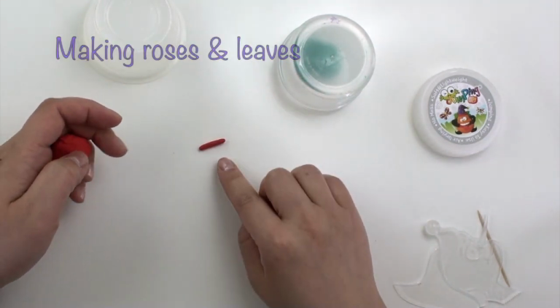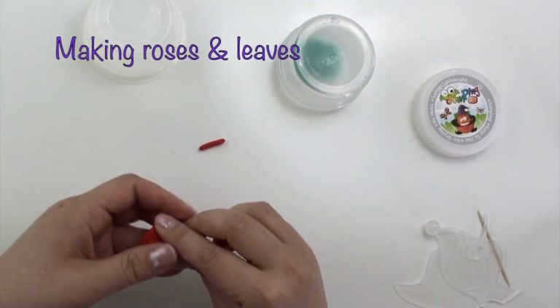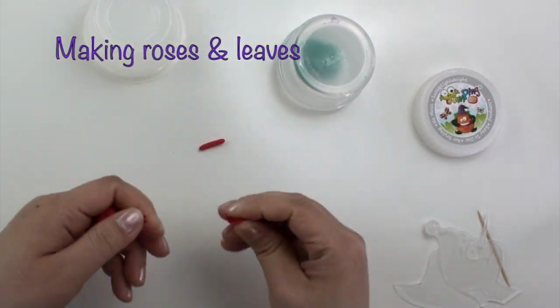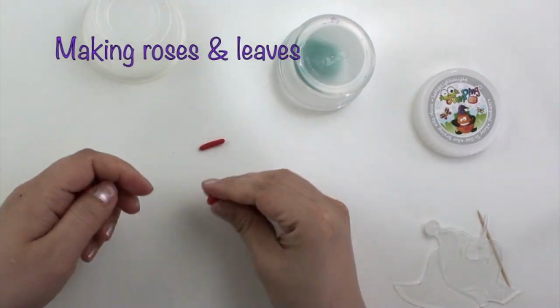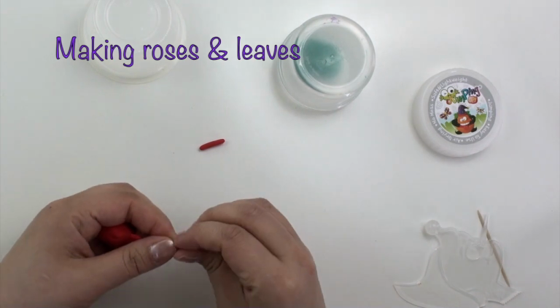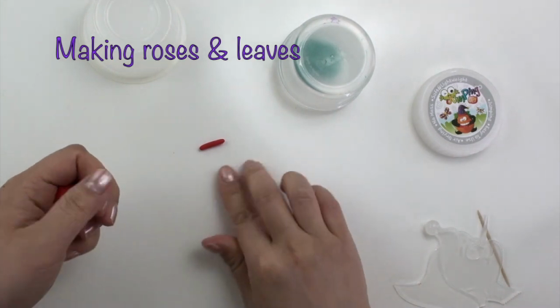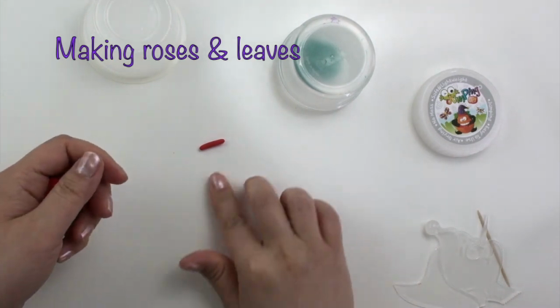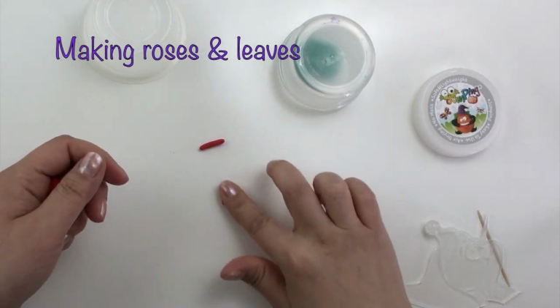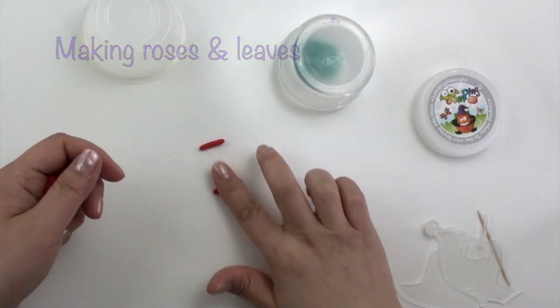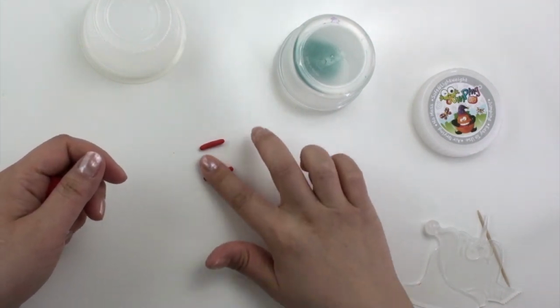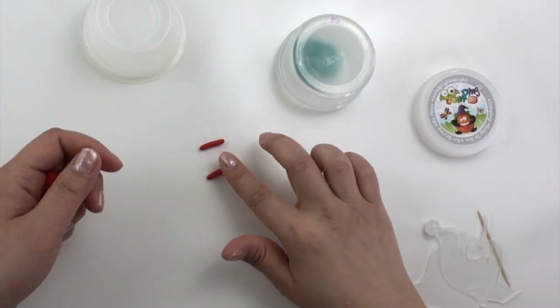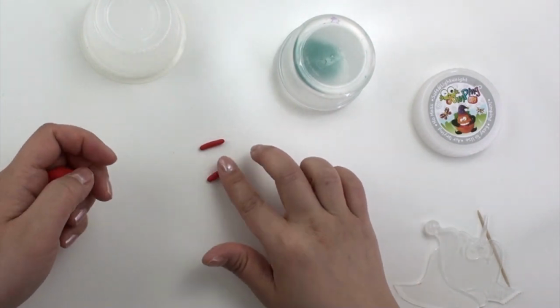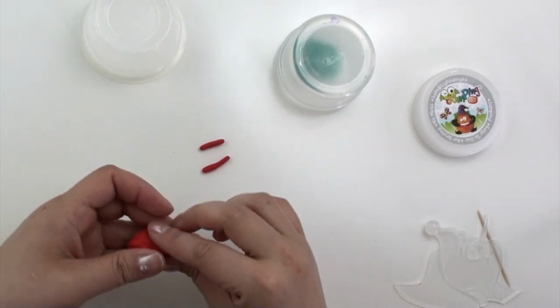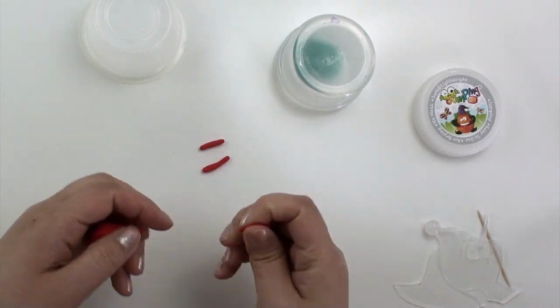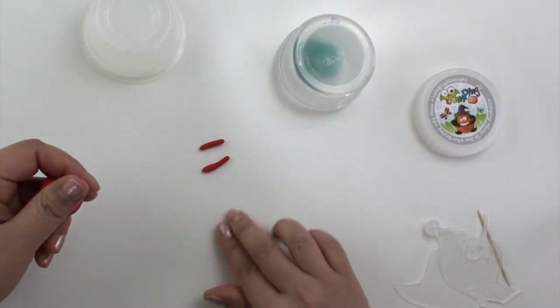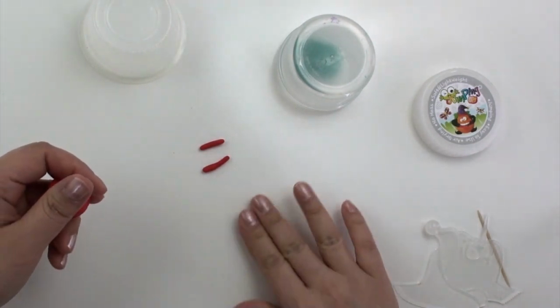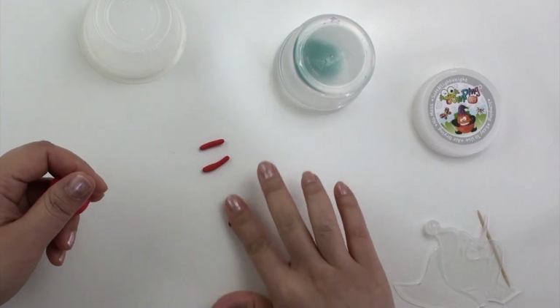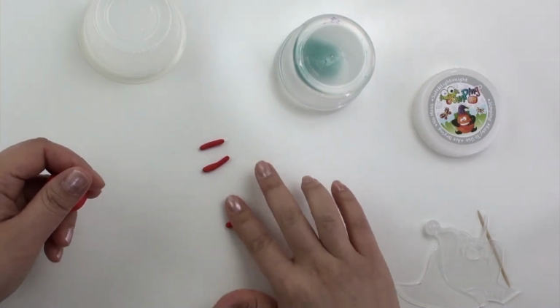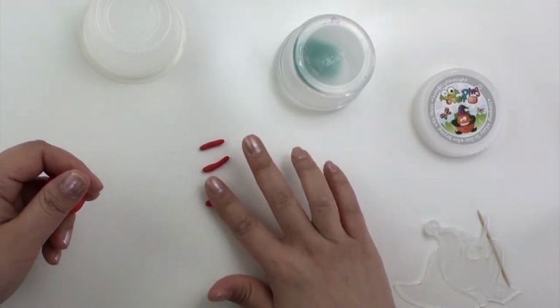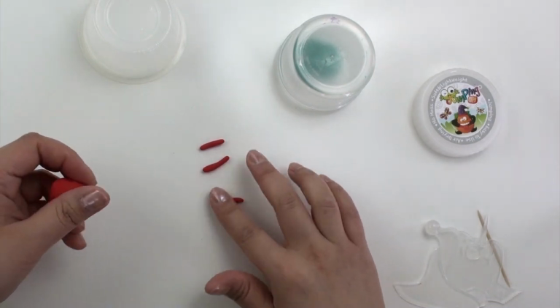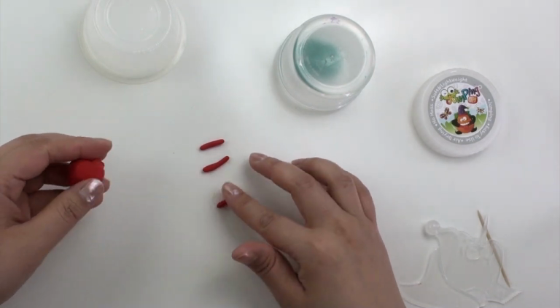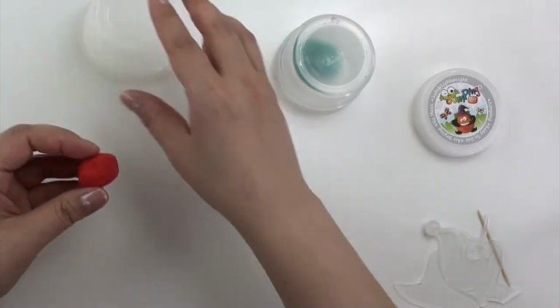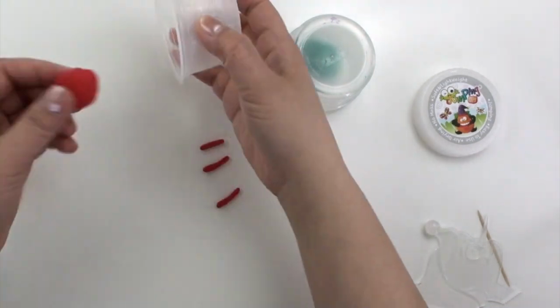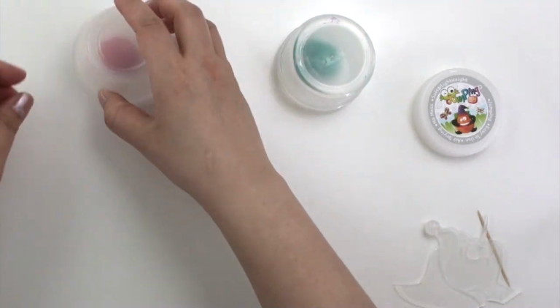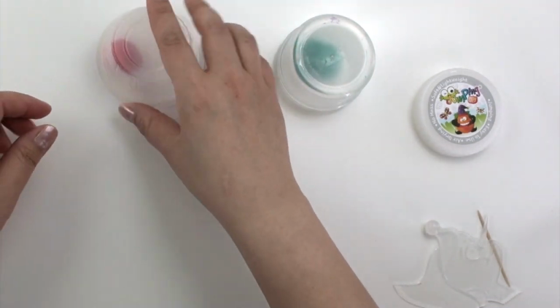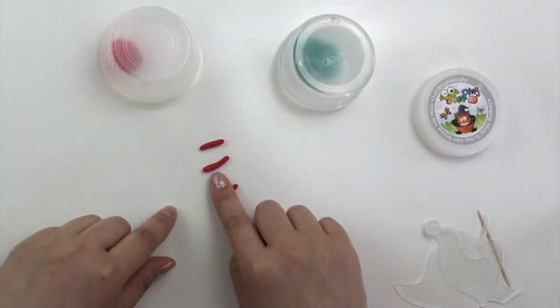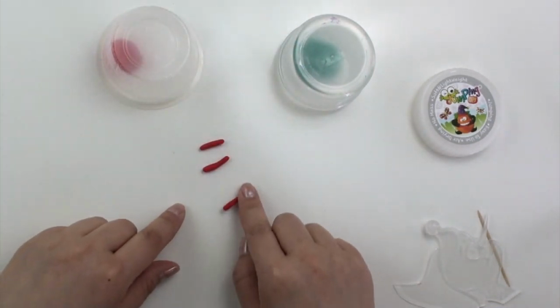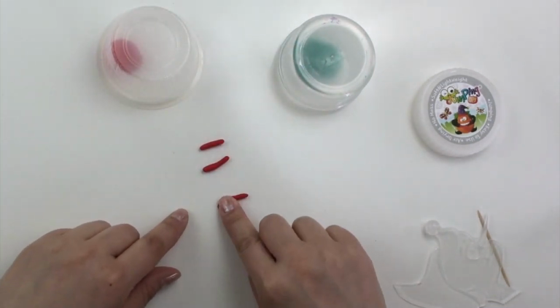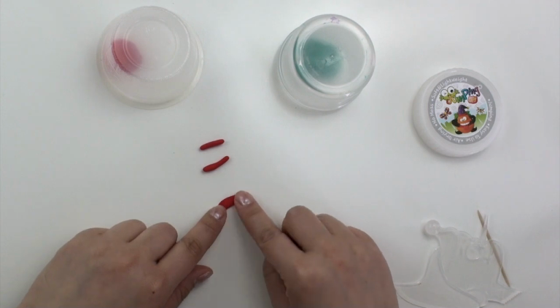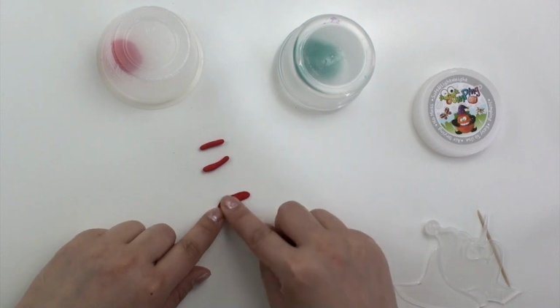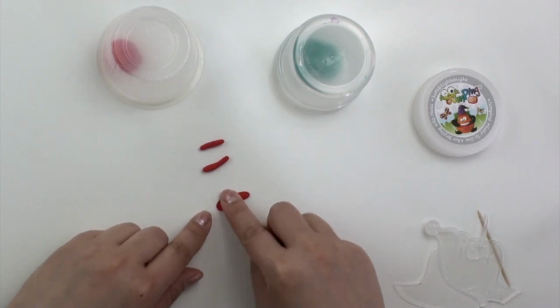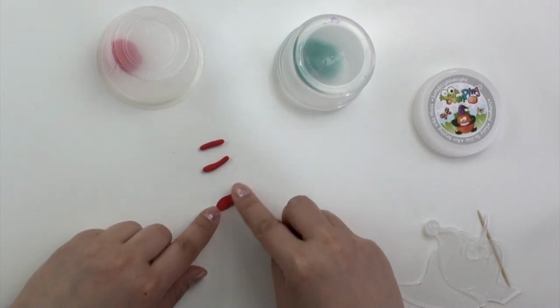We're going to start off by making roses. Roll three long logs and flatten them. I'm making really tiny roses because we have to save some red clay for the mushroom and the other flower.